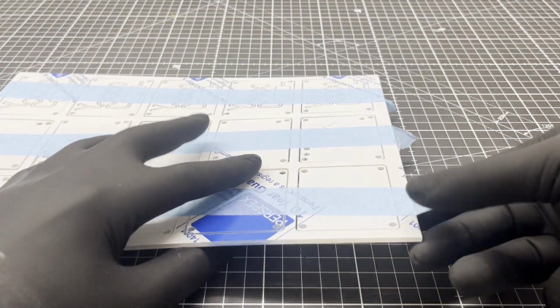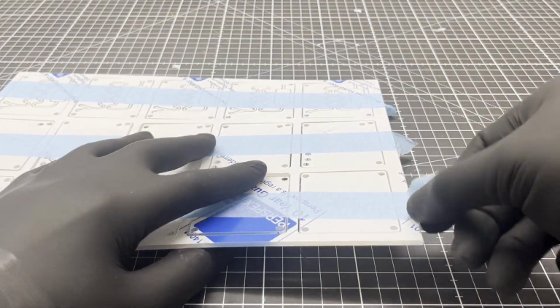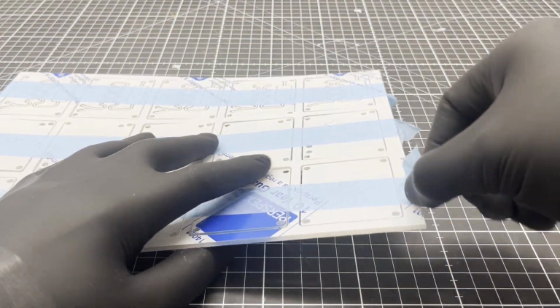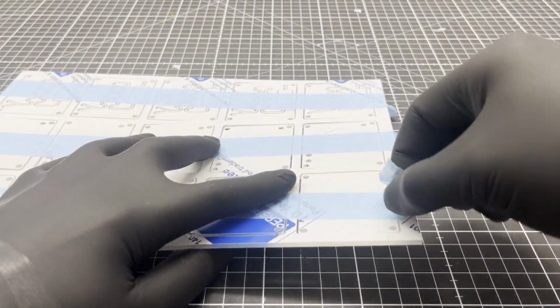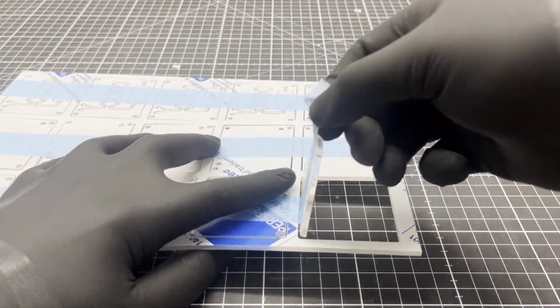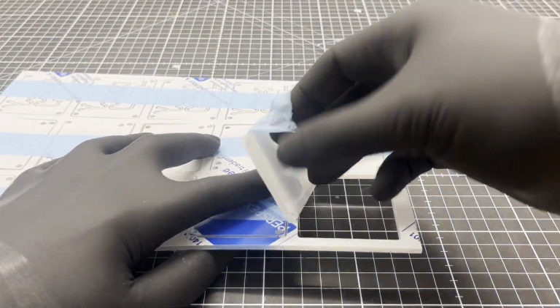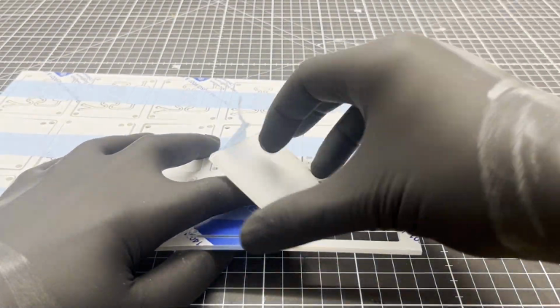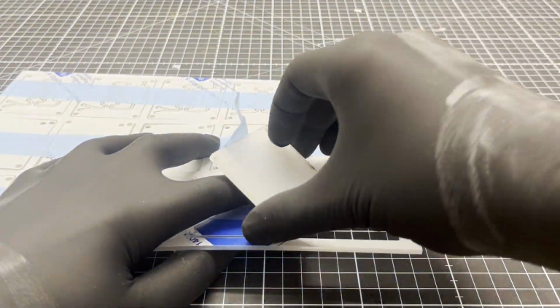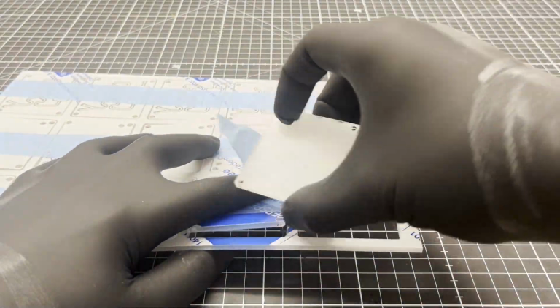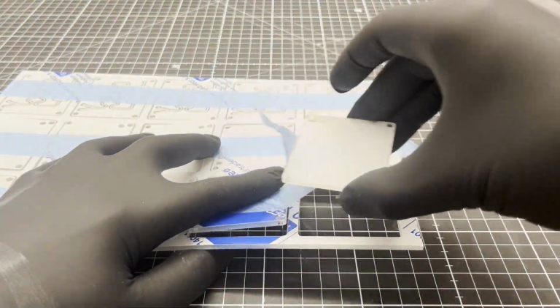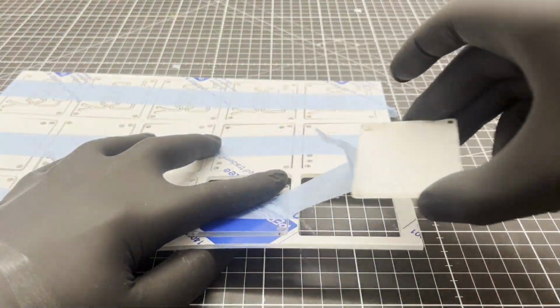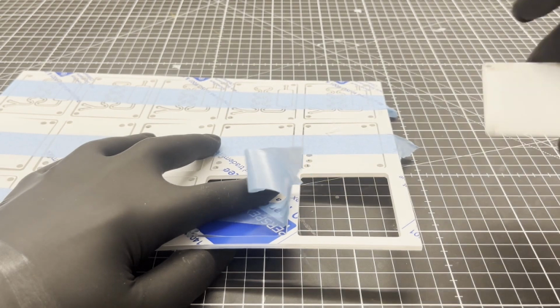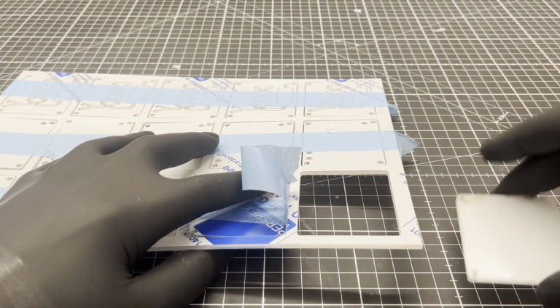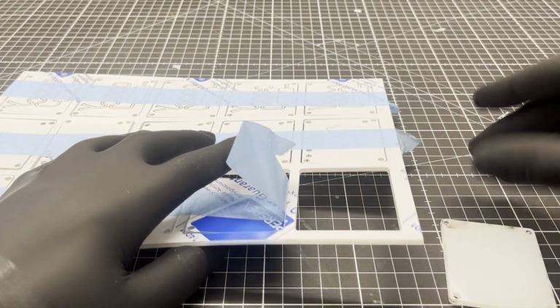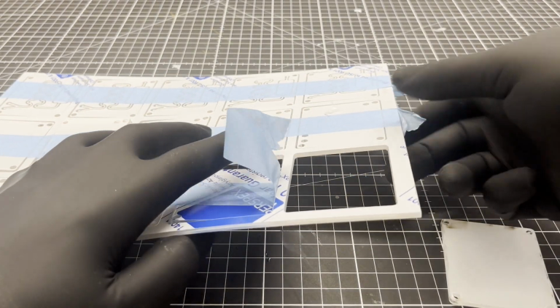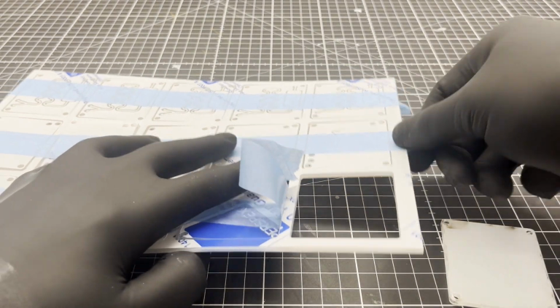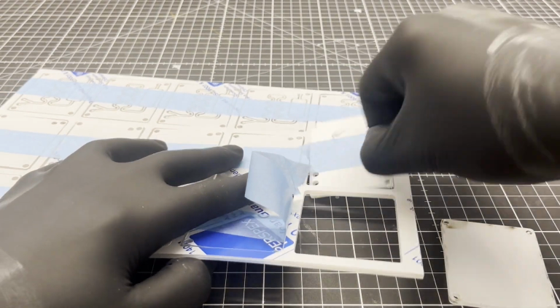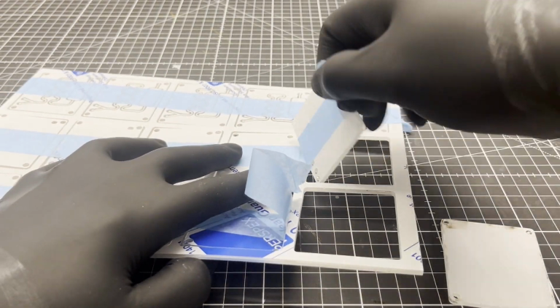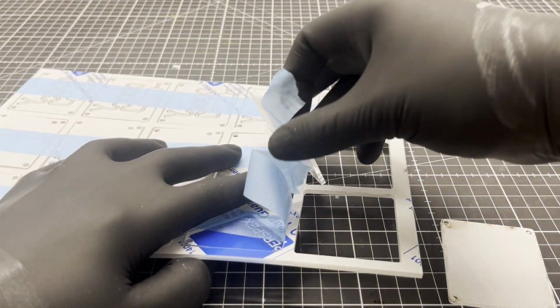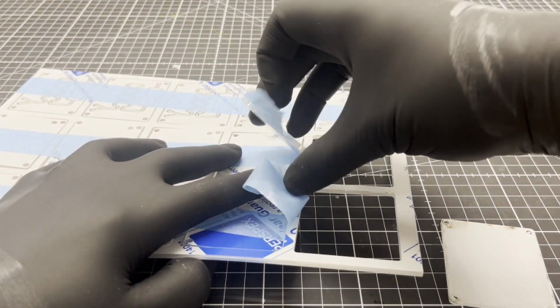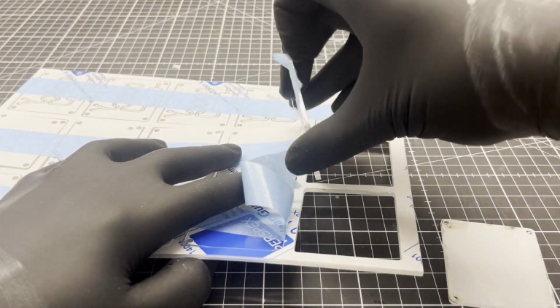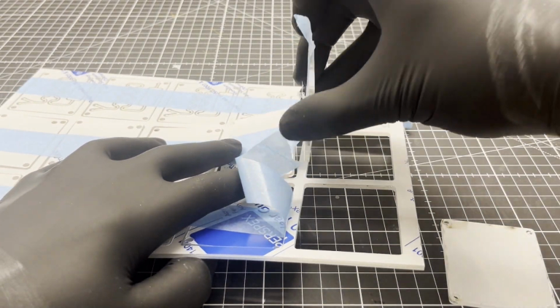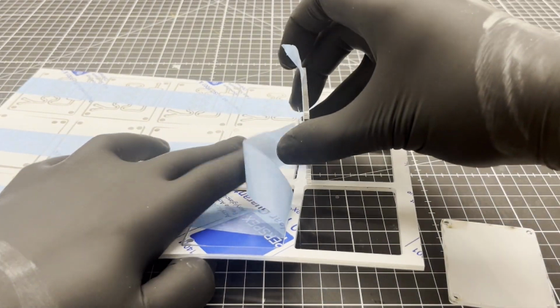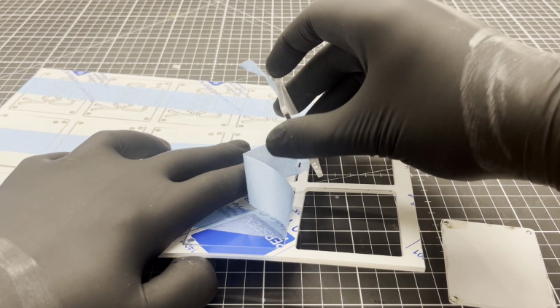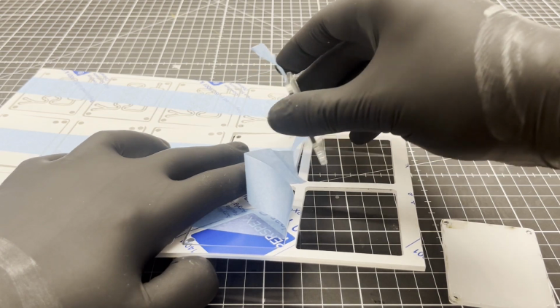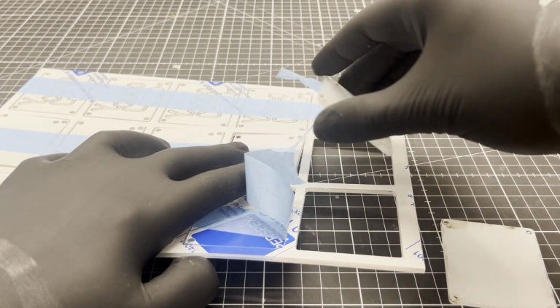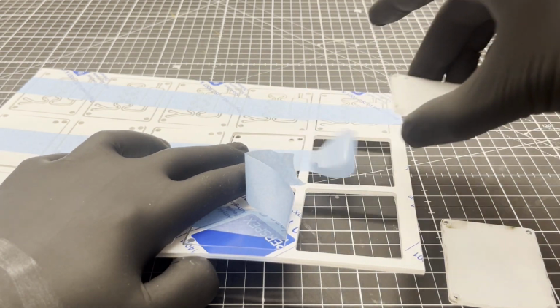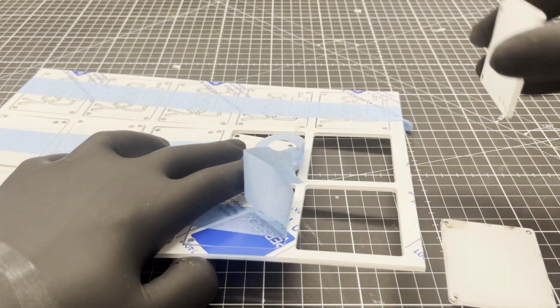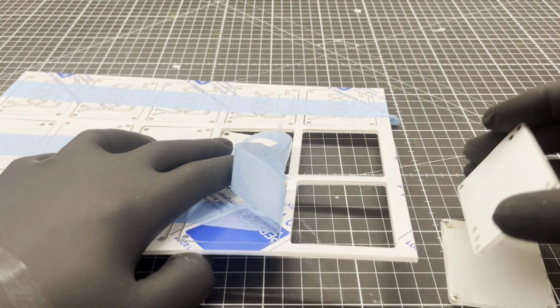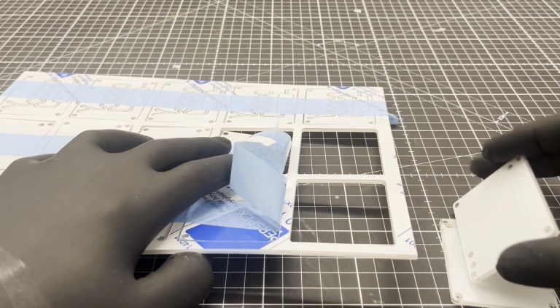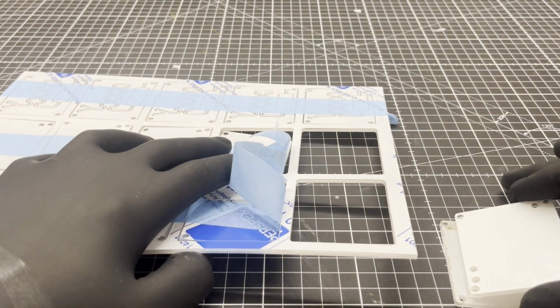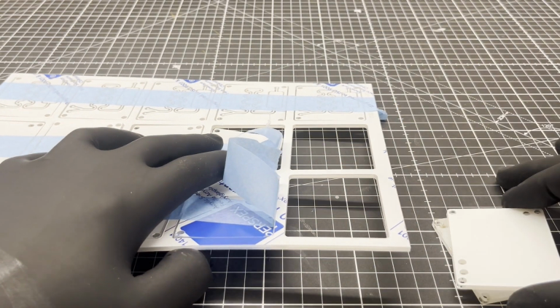The quality of the acrylic glass that they are using is amazing. It even withstands ethanol and isopropanol.